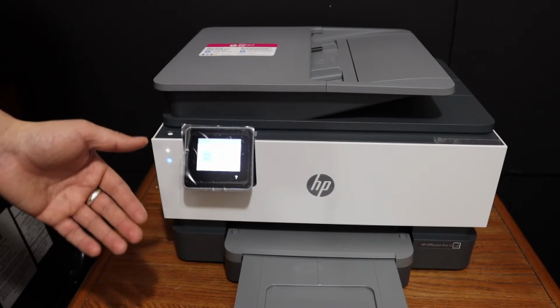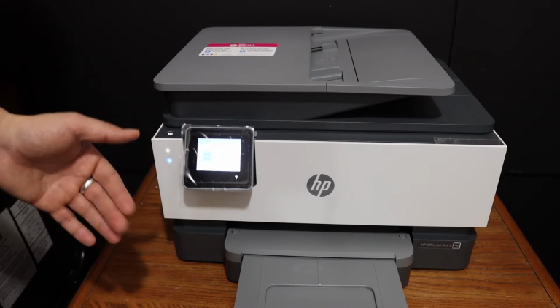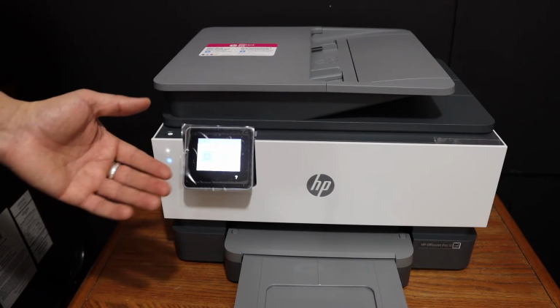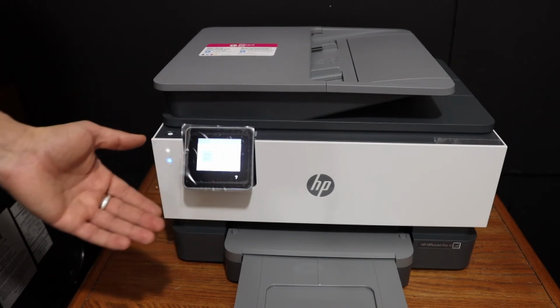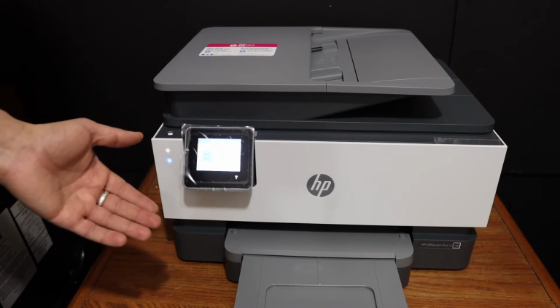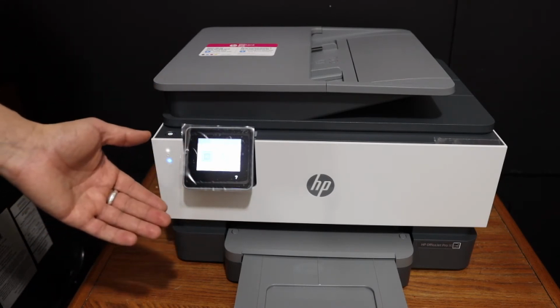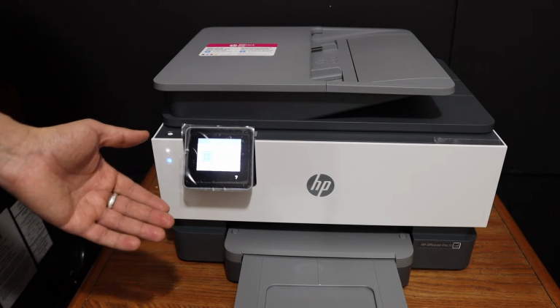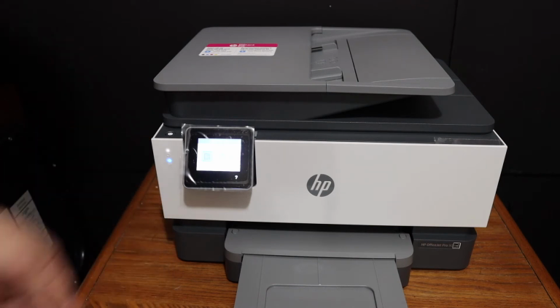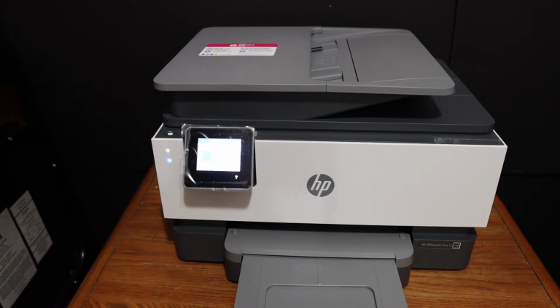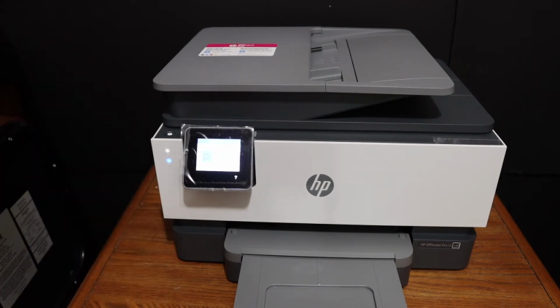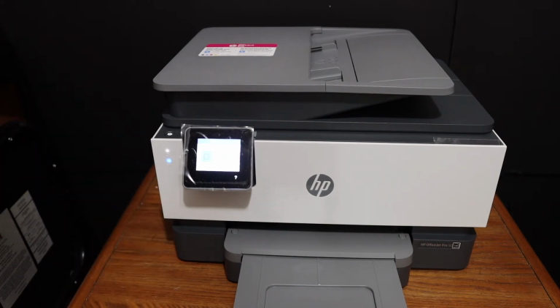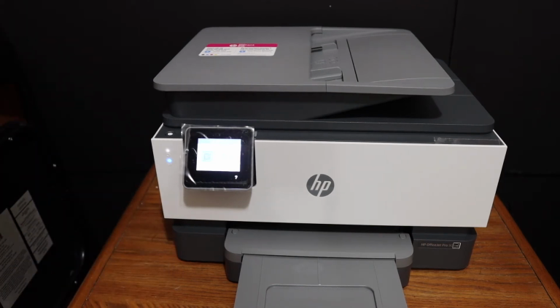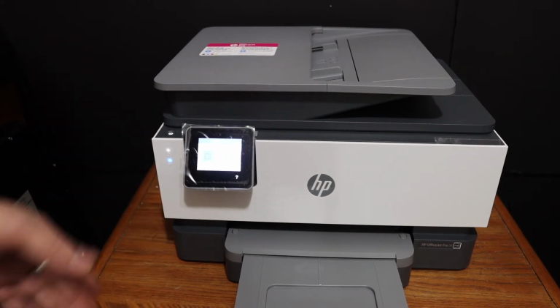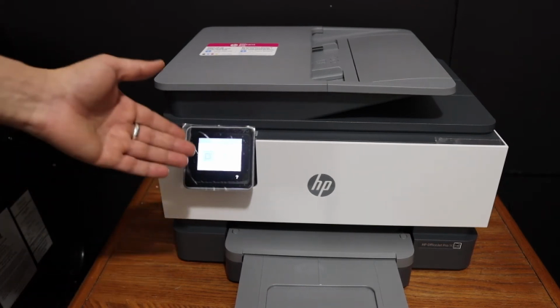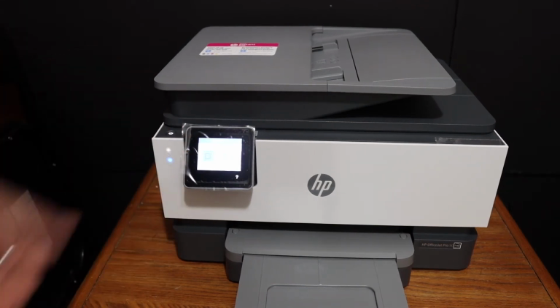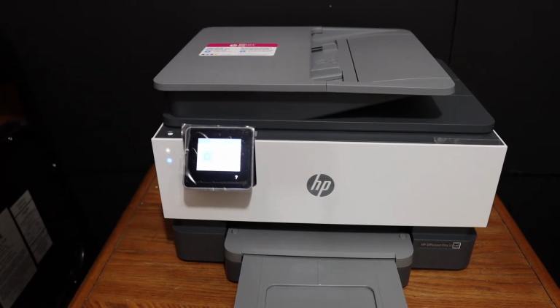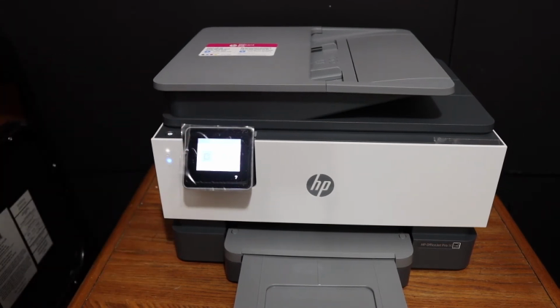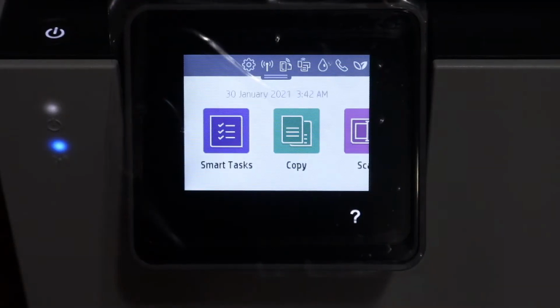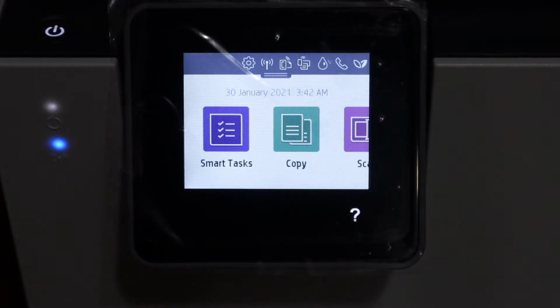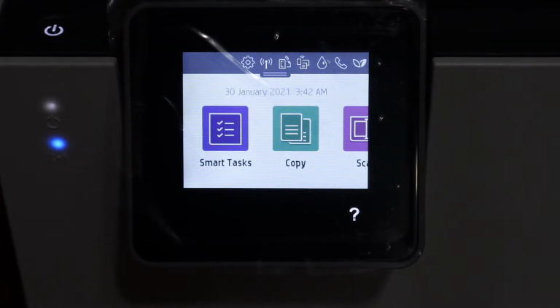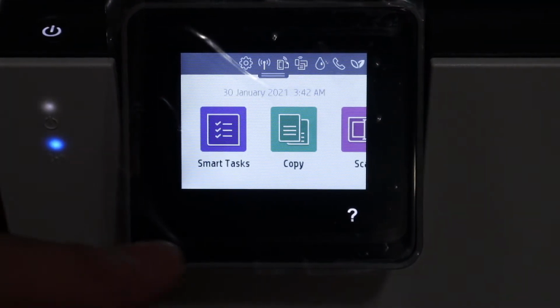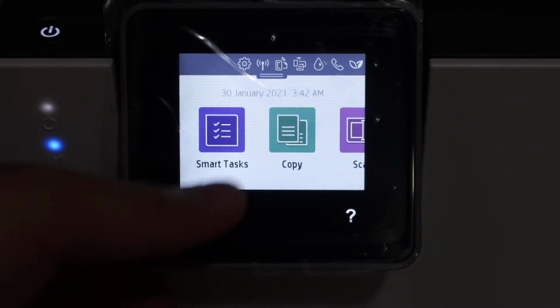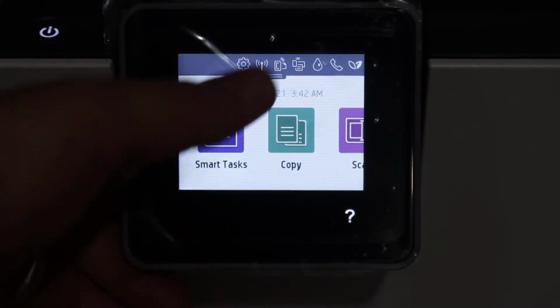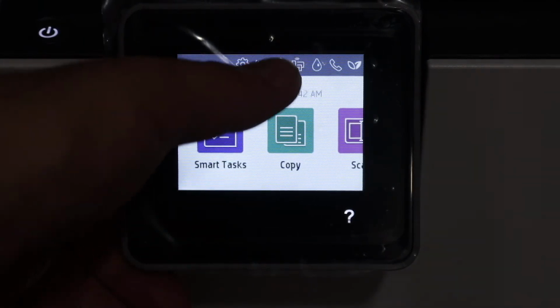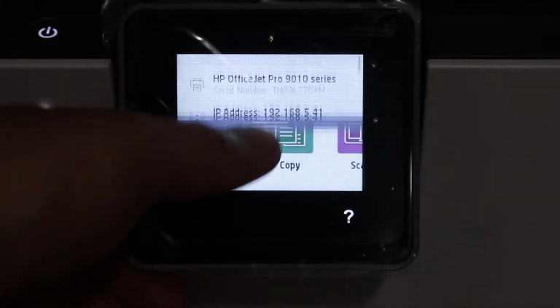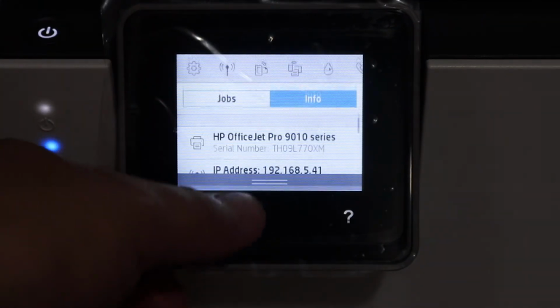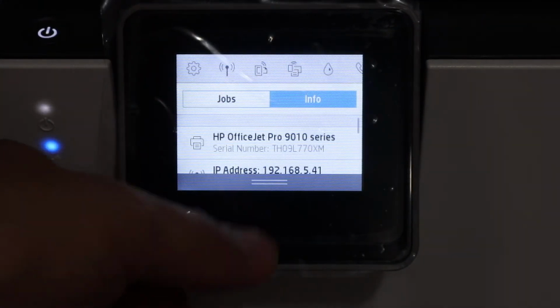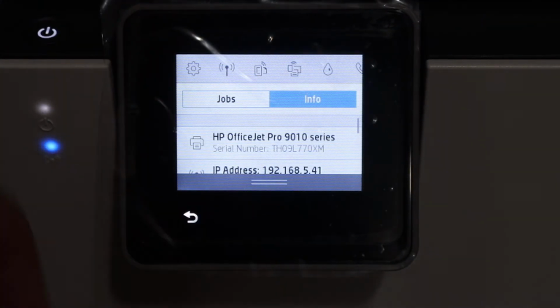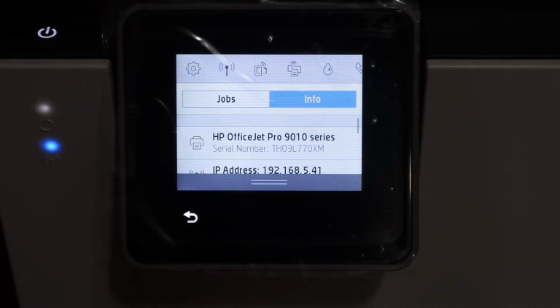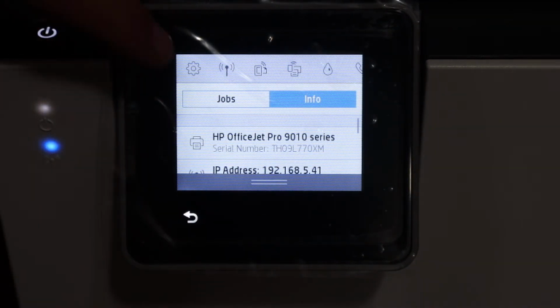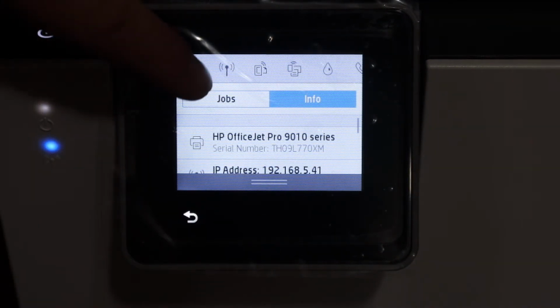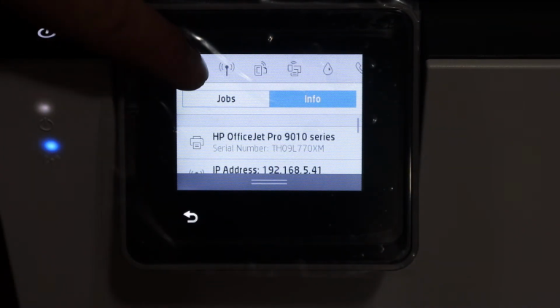This is the factory default settings of this printer. The first step is to go to the display panel. On the display panel, you simply have to scroll down the top bar and click on the settings icon.